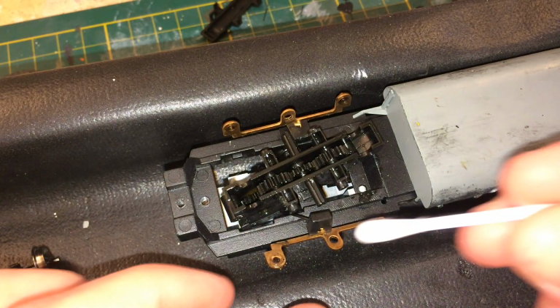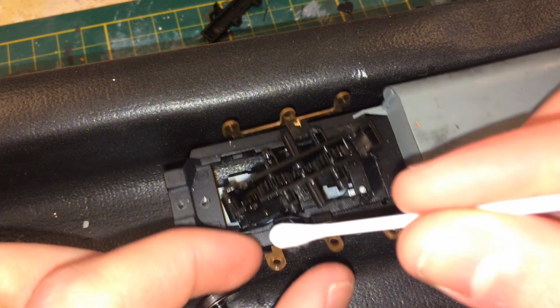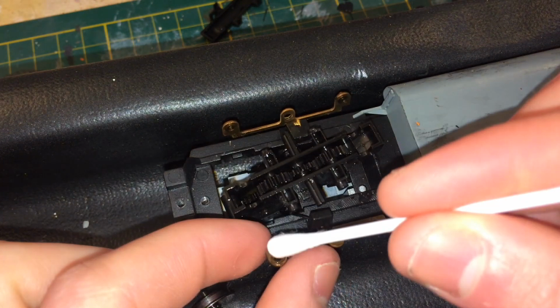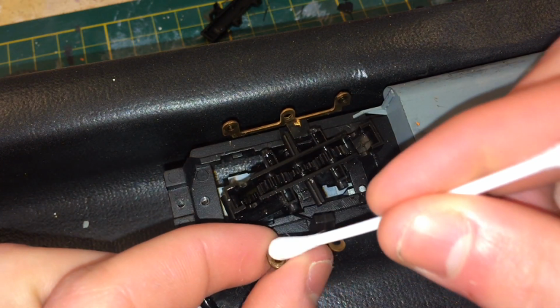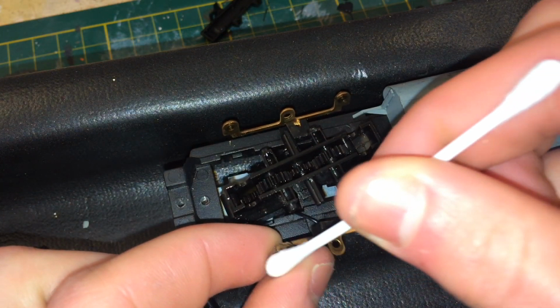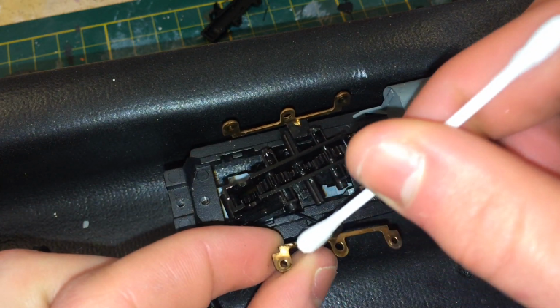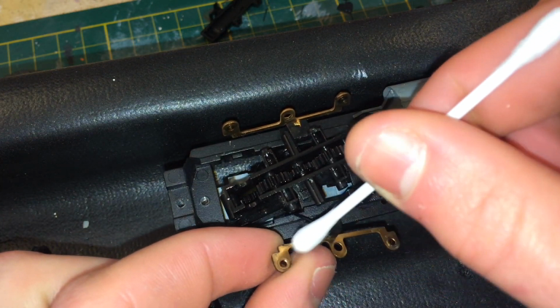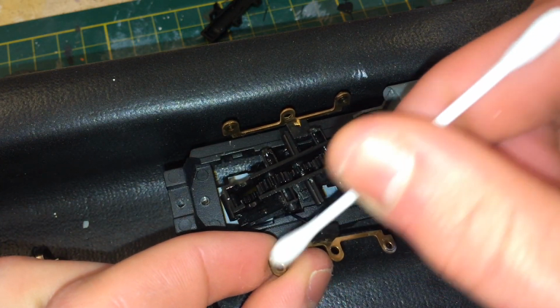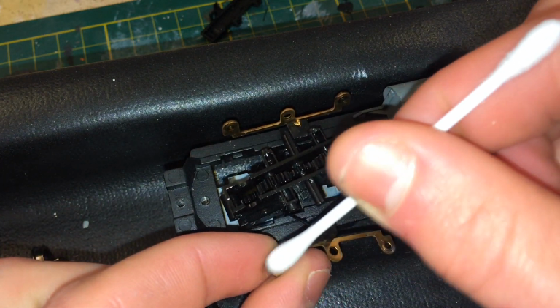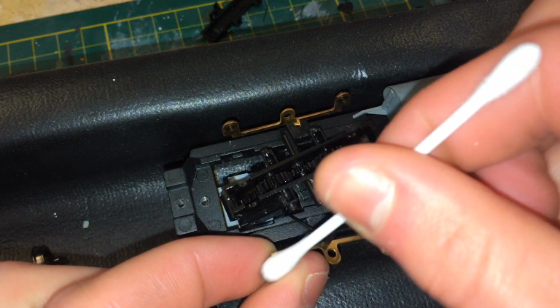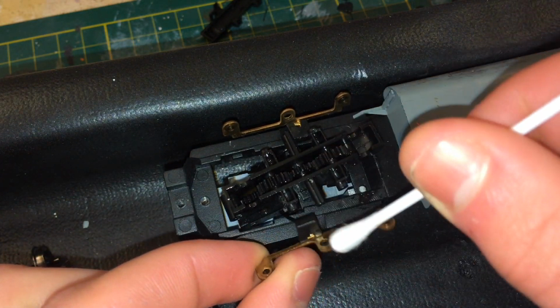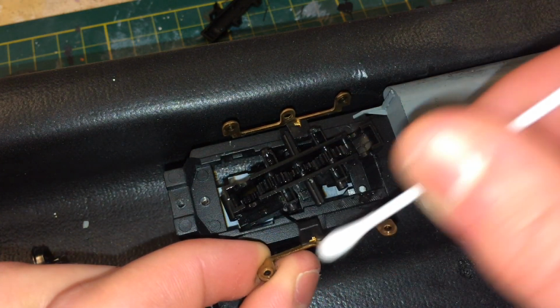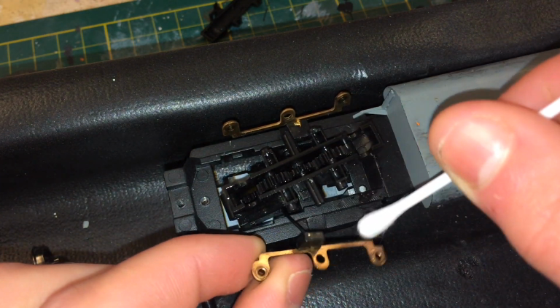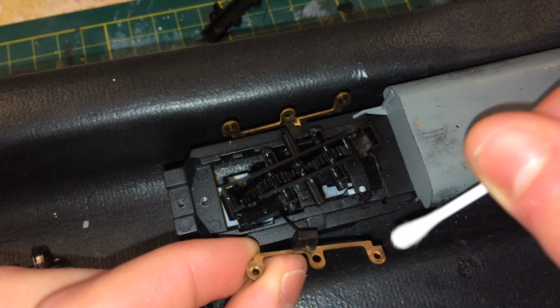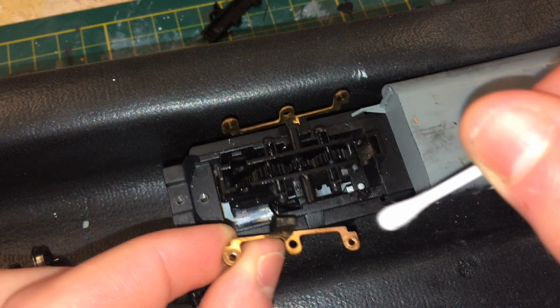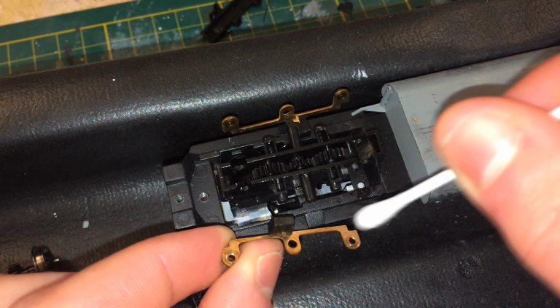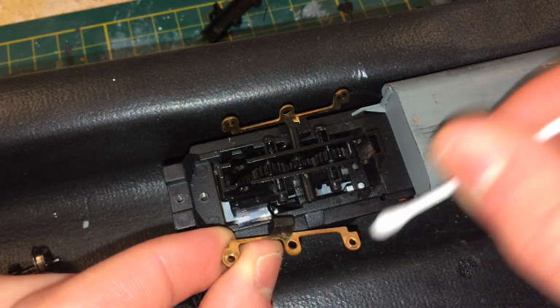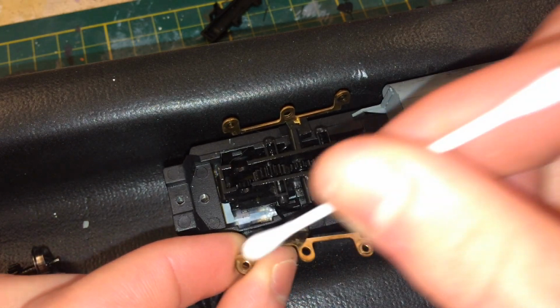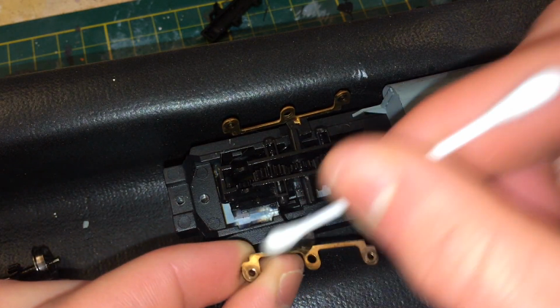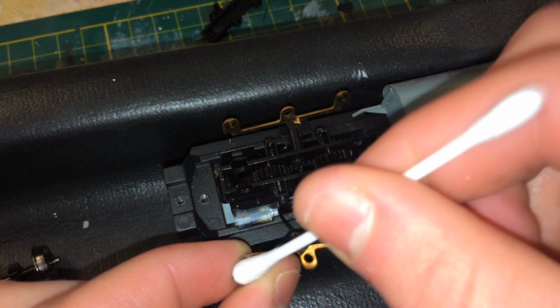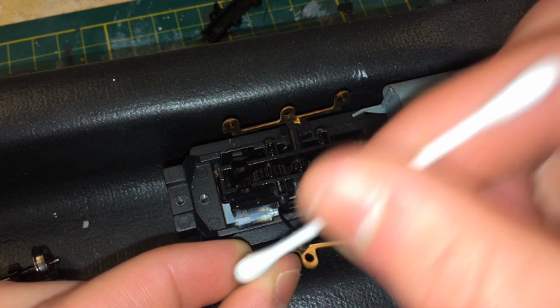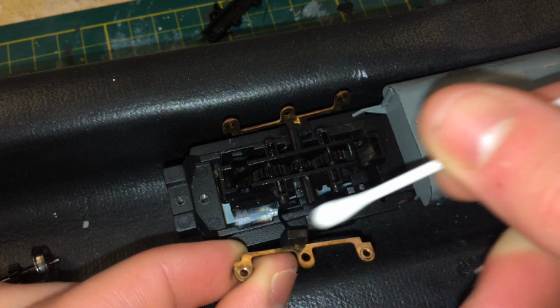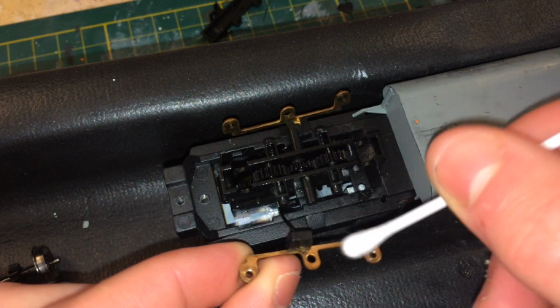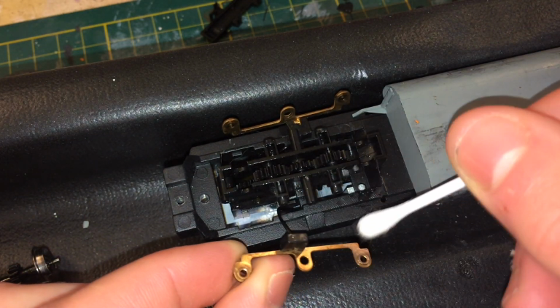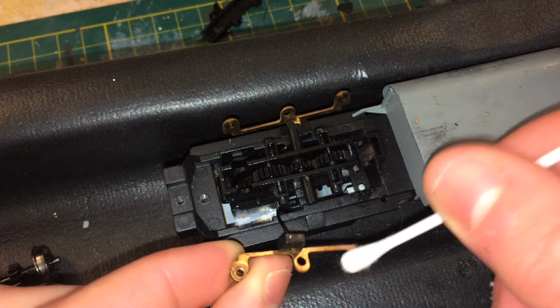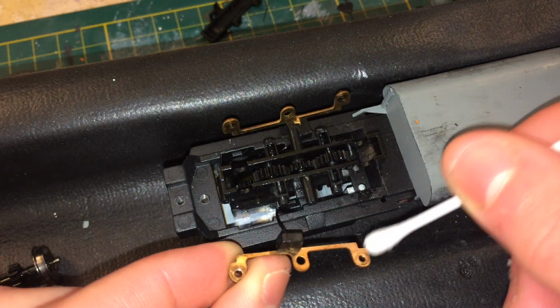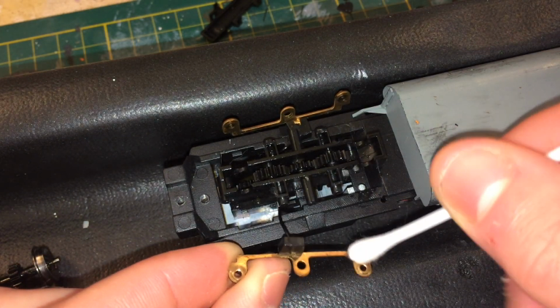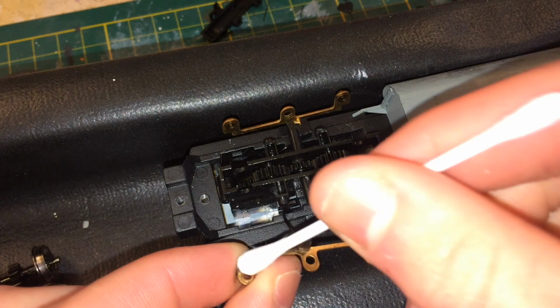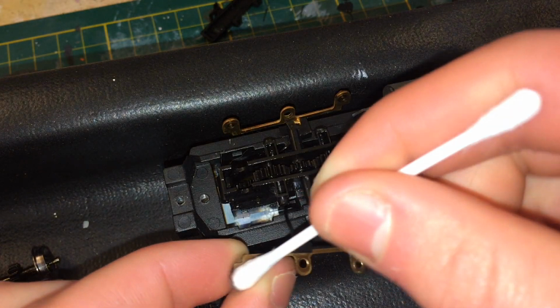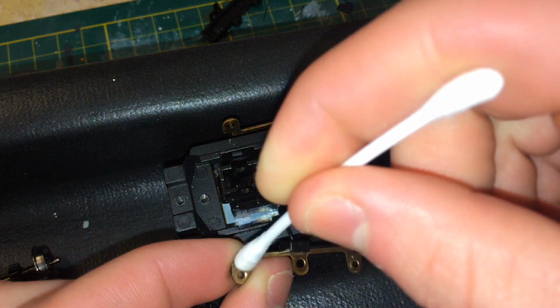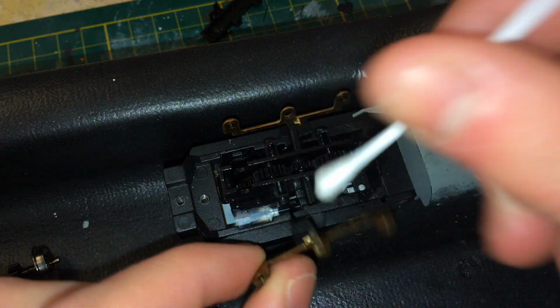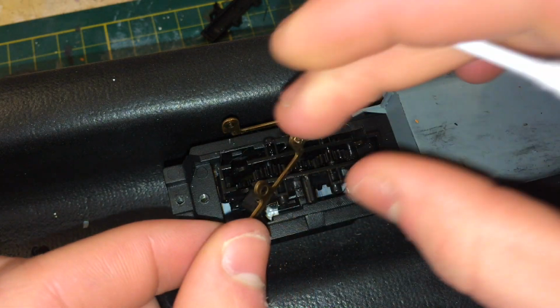To clean off all the contacts and the tips of the wheel sets, I just use a cotton swab and try to get all that oil and grease off so it's not blocking the contacts between the wheels.